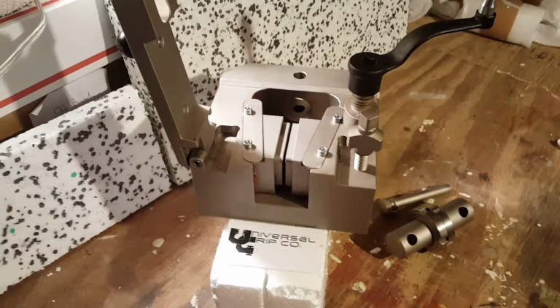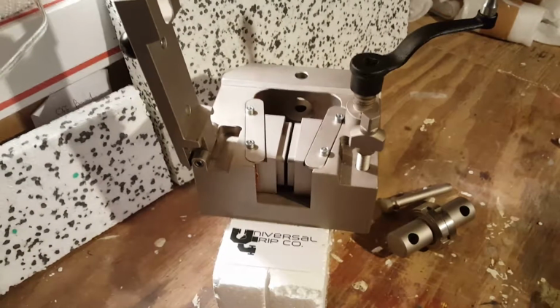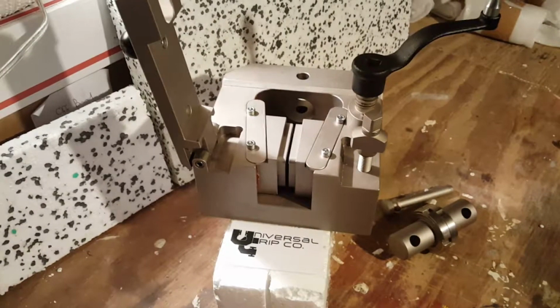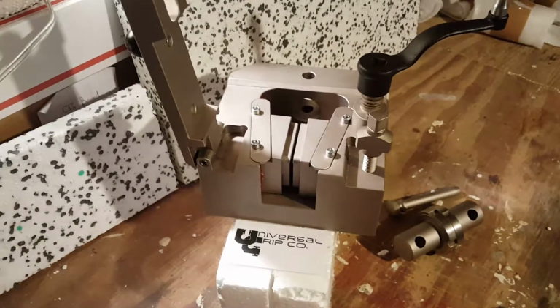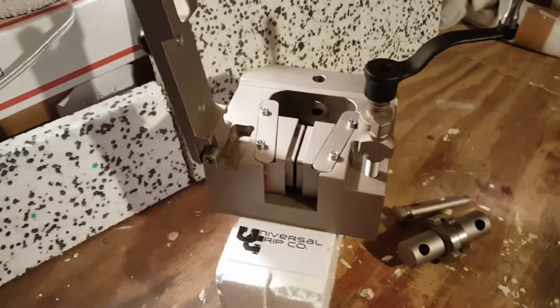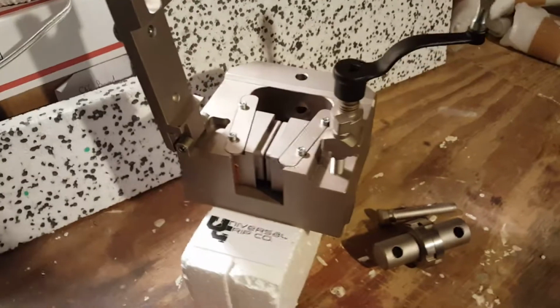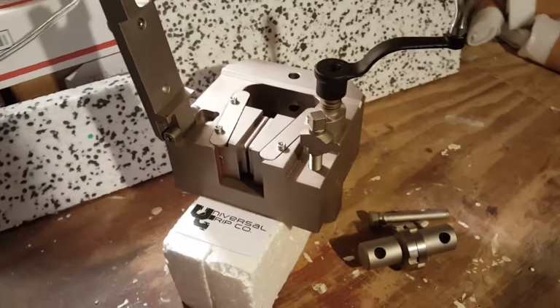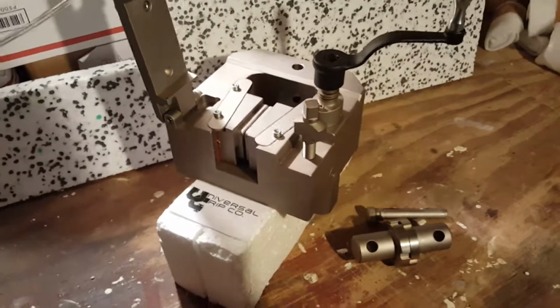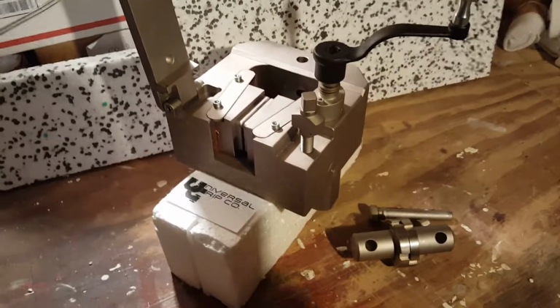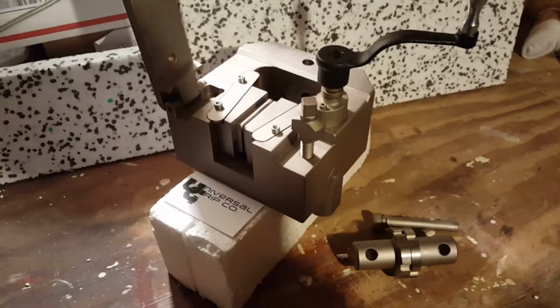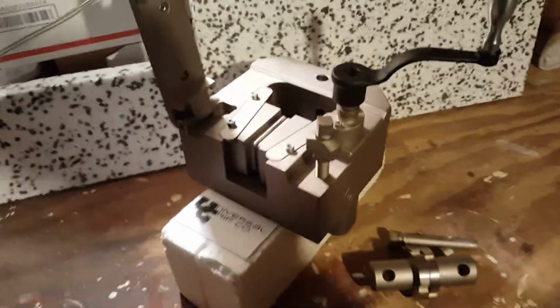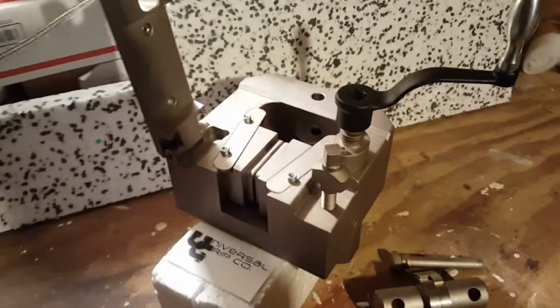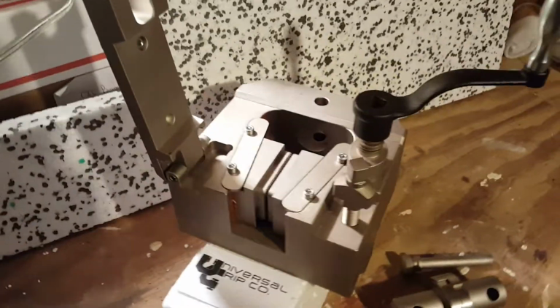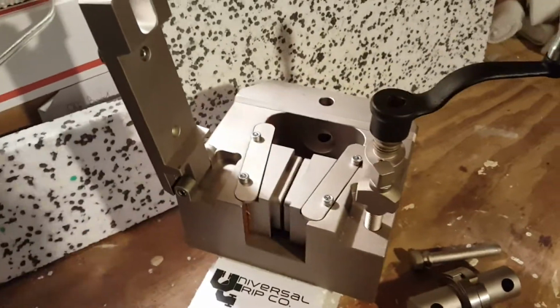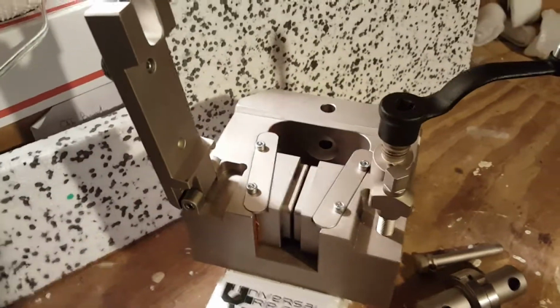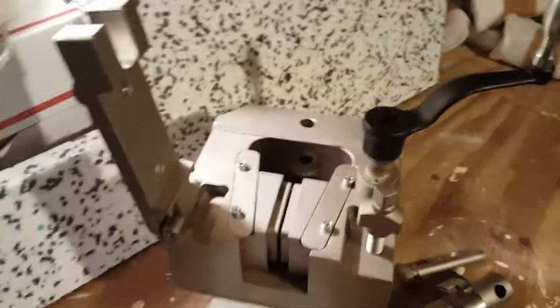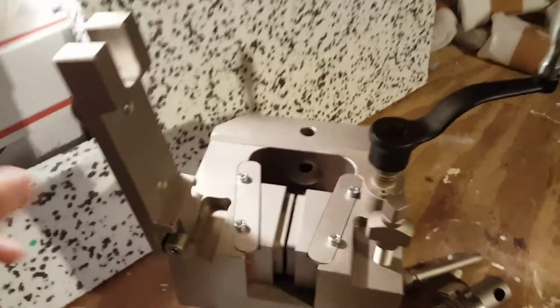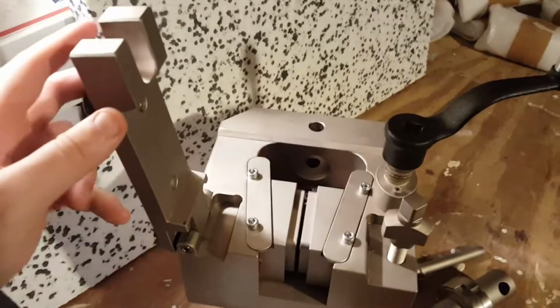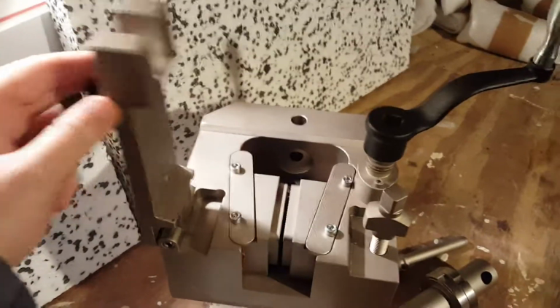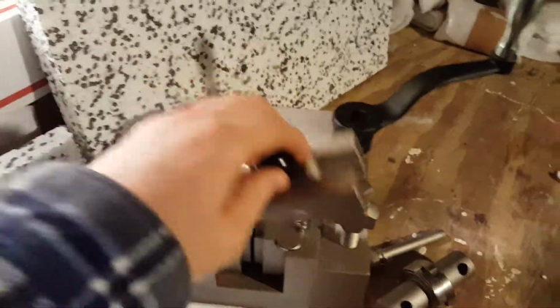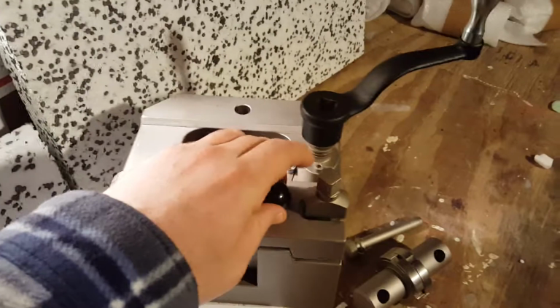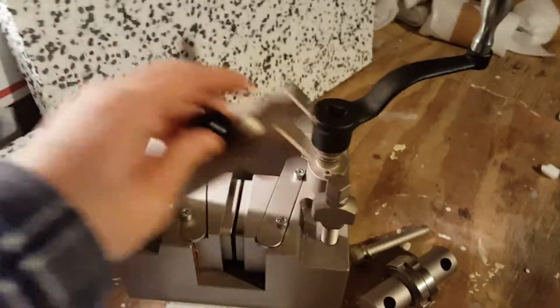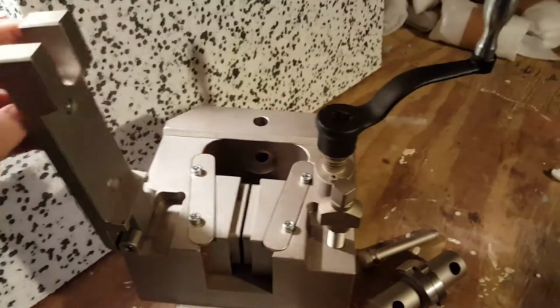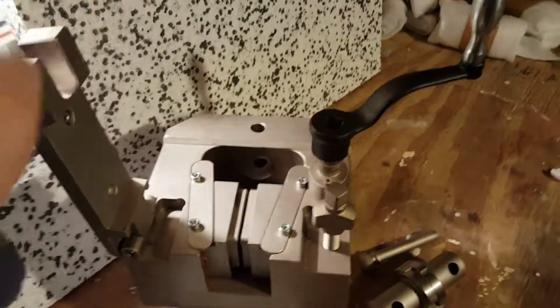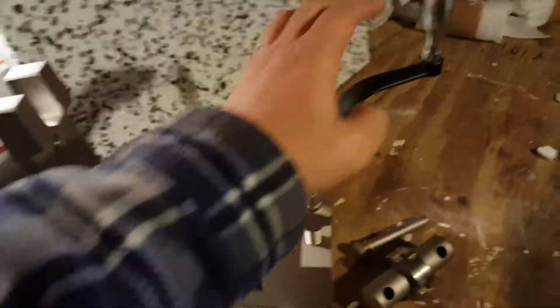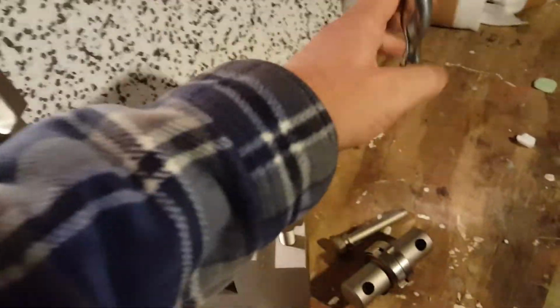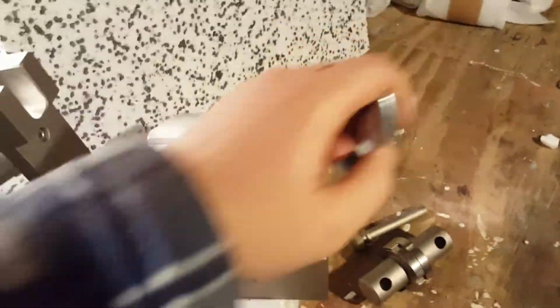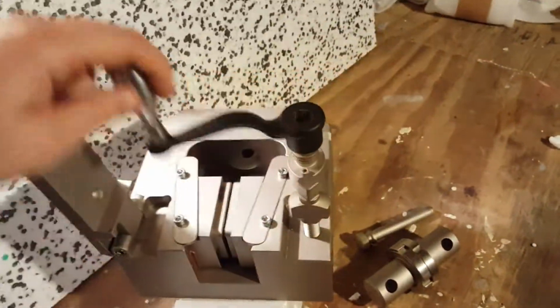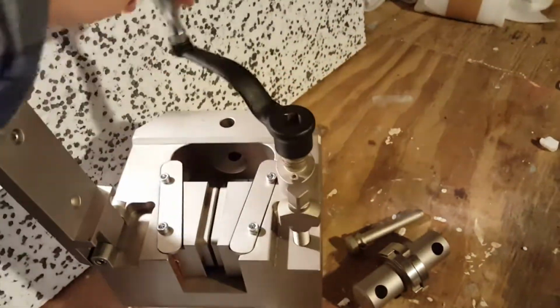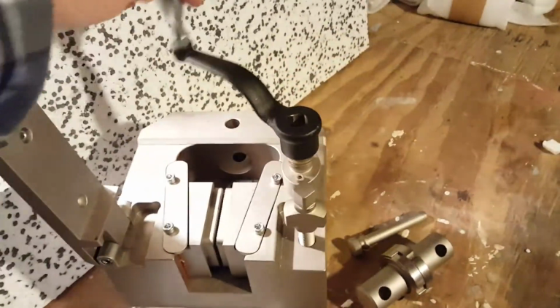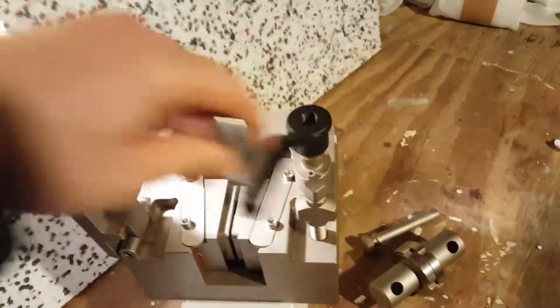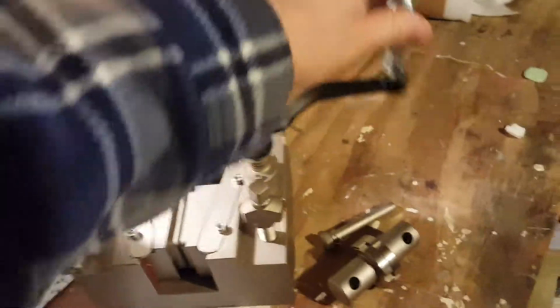Hello everyone, today we are showing our 100 kilonewton or 22,000 pound wedge grips. These are mechanical wedge grips and they feature a closing door design as well as a crank to help put a preload on the sample.